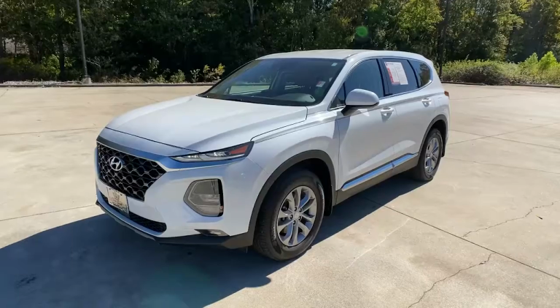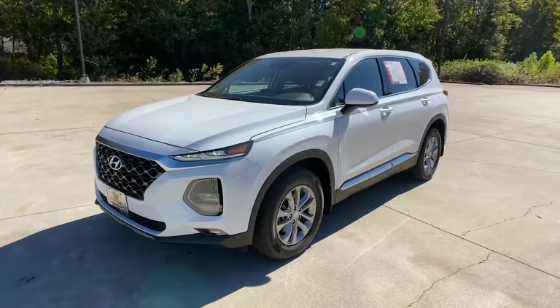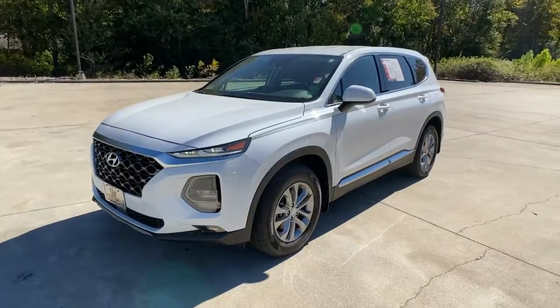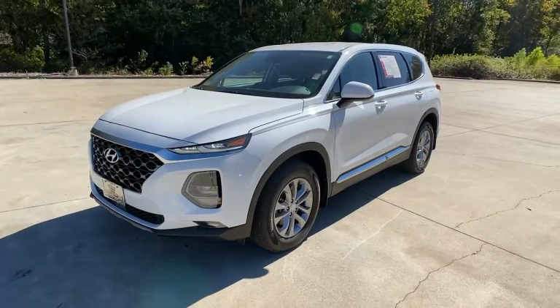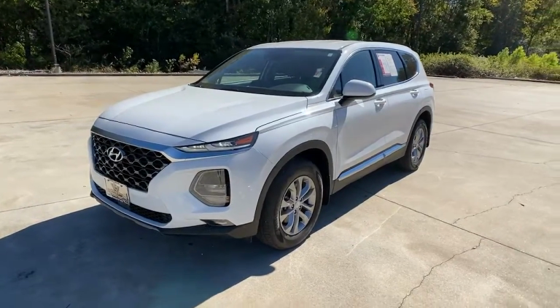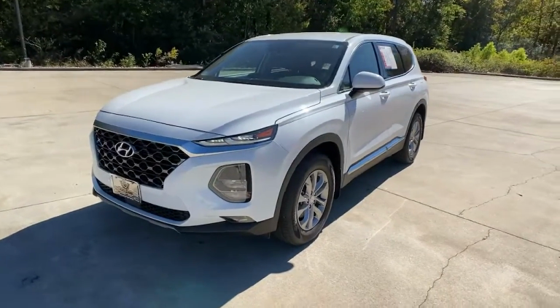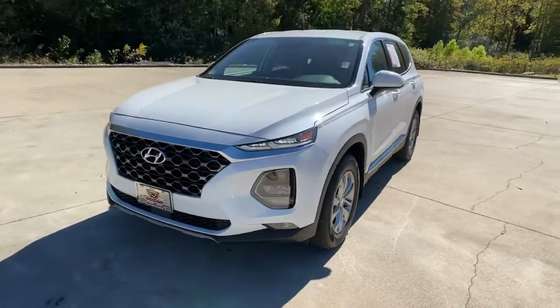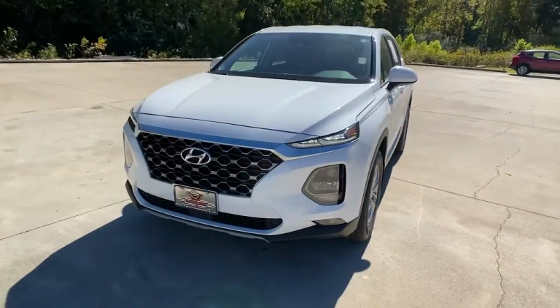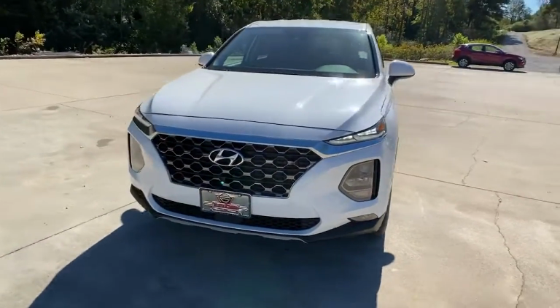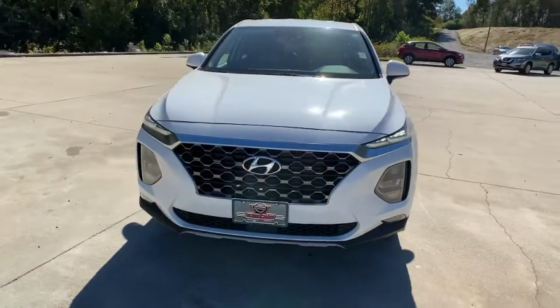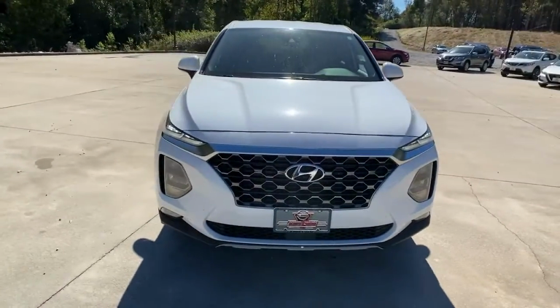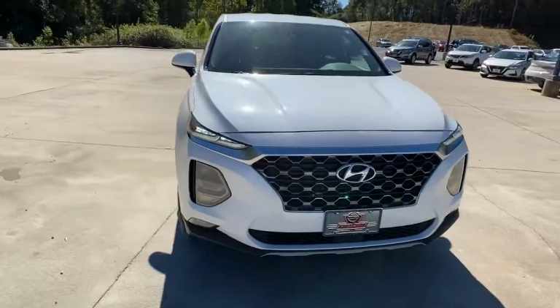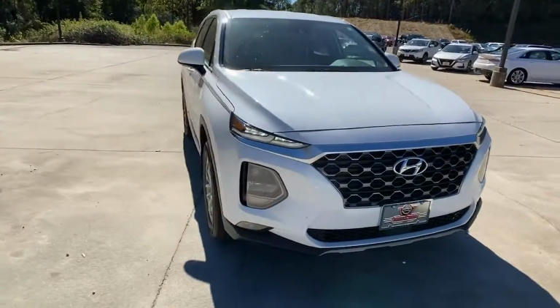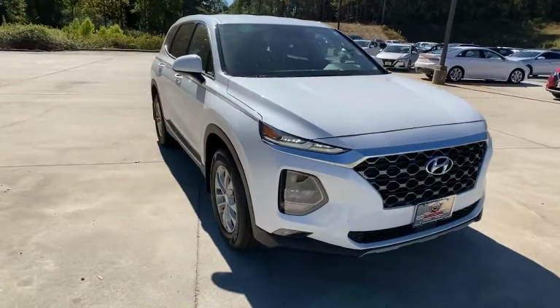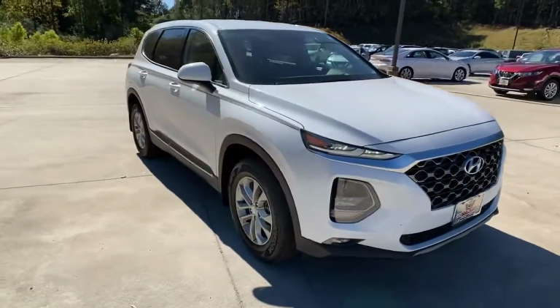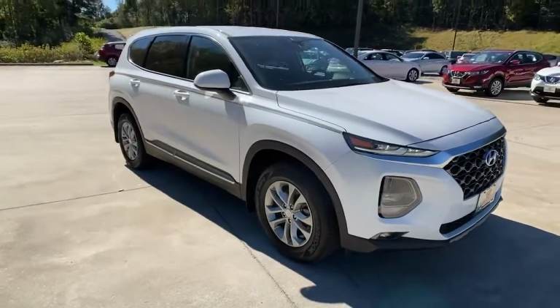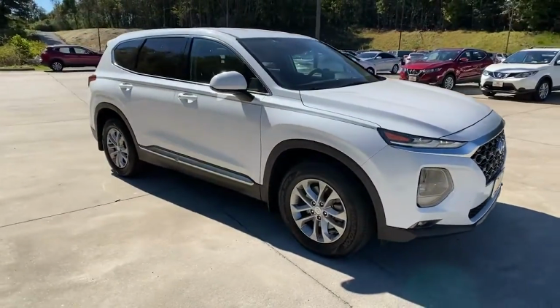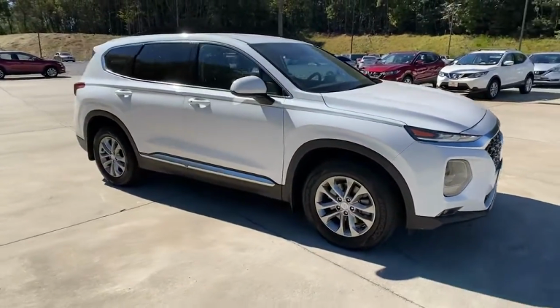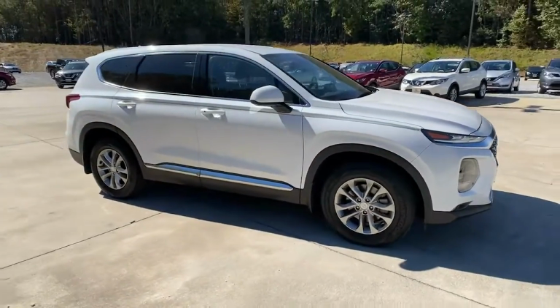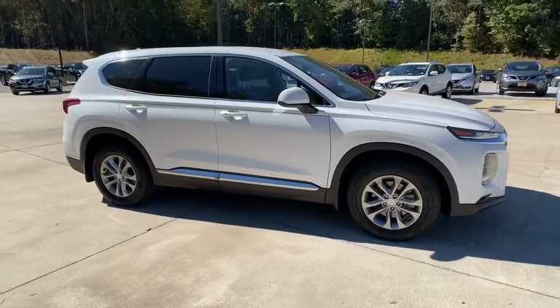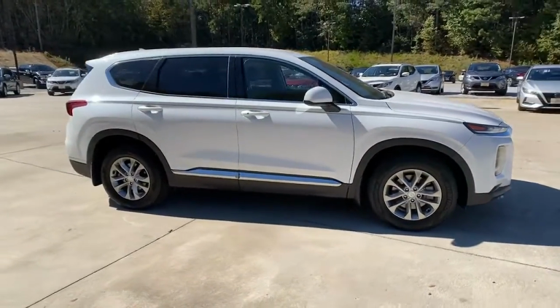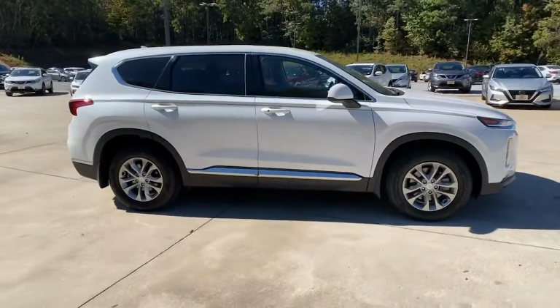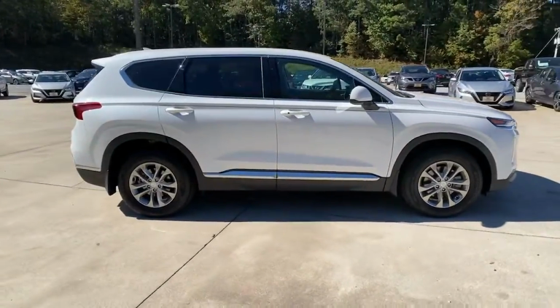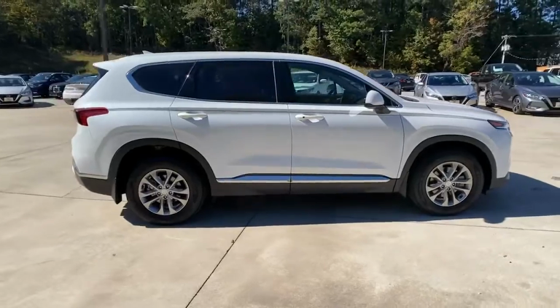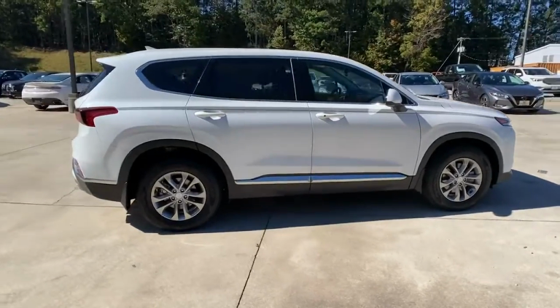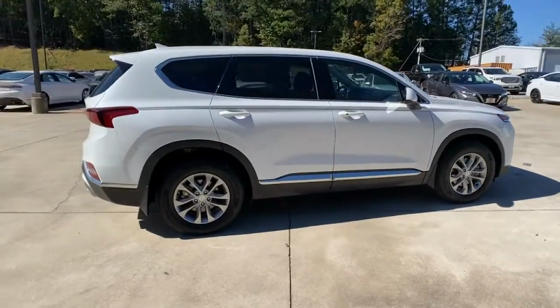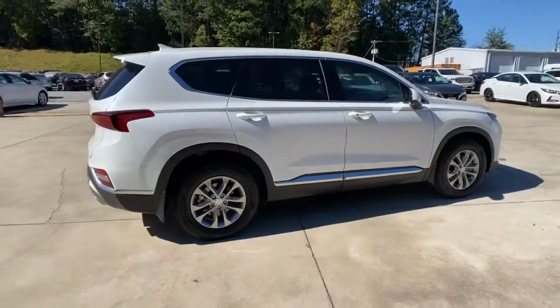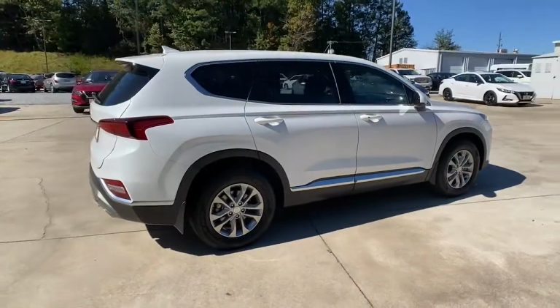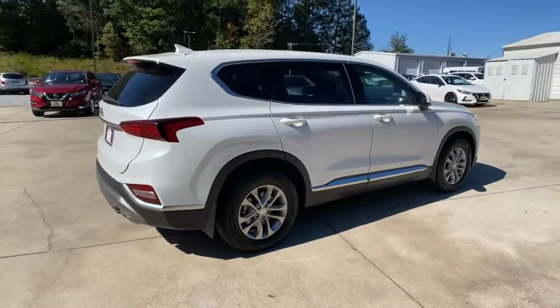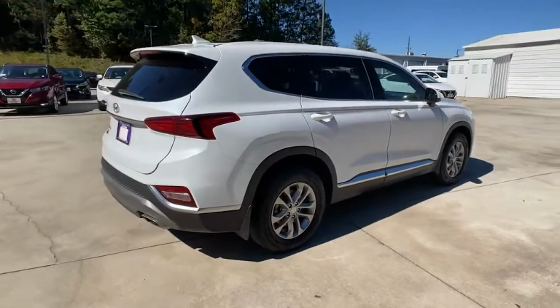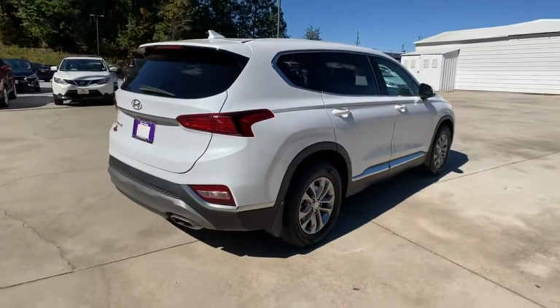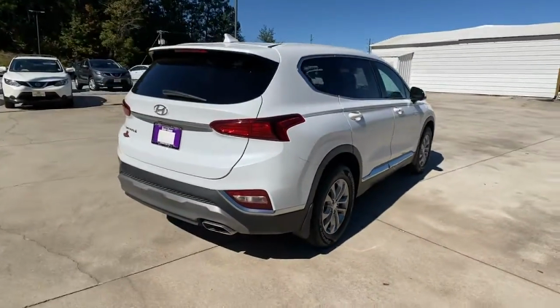Get acquainted with the 2020 Hyundai Santa Fe. With less than 20,000 miles on the odometer, this vehicle stands out from the rest. All you need to do is relax and enjoy the ride in this stylish and capable Santa Fe.